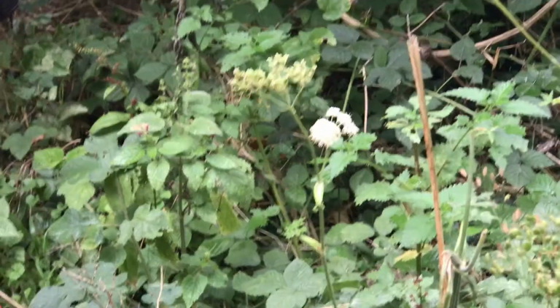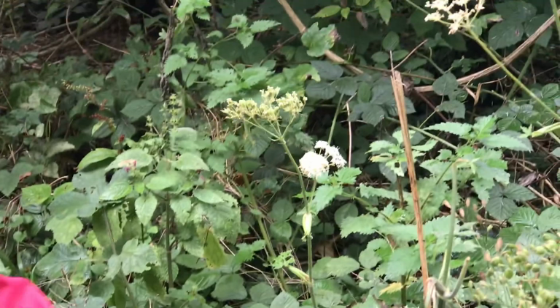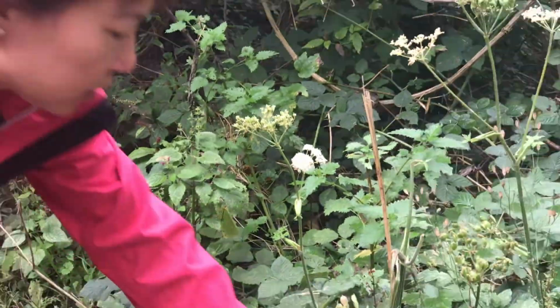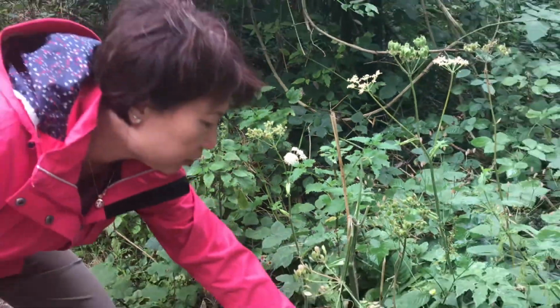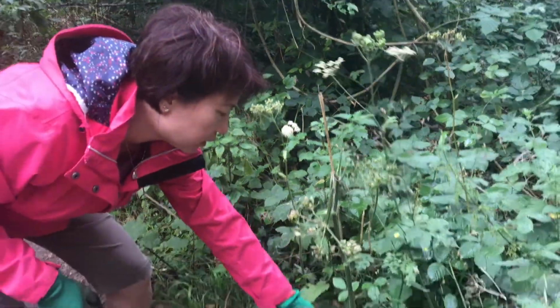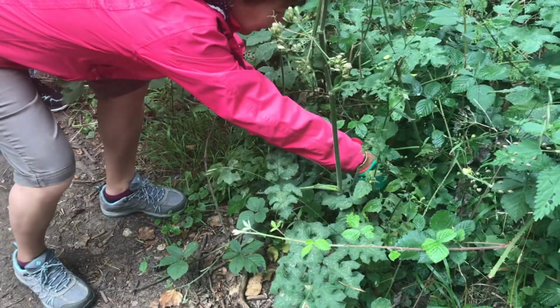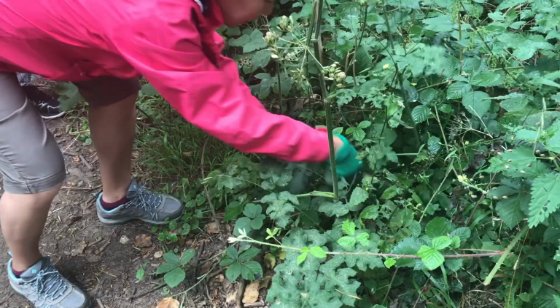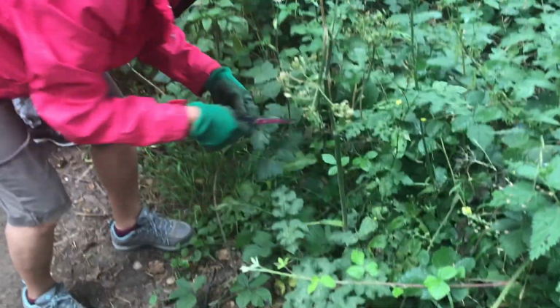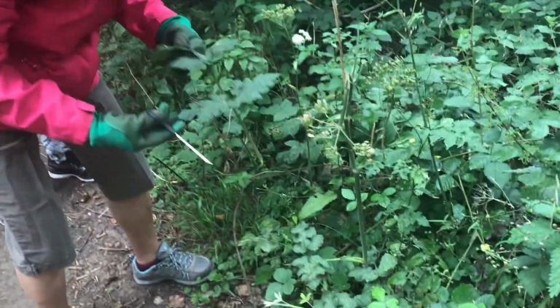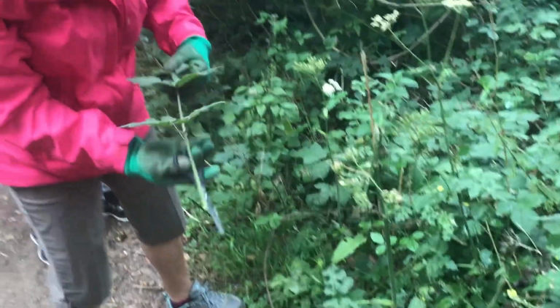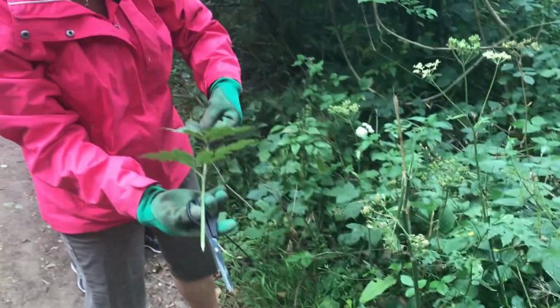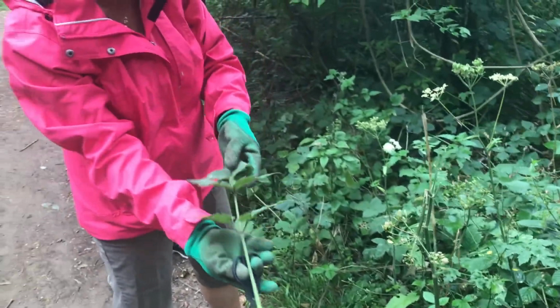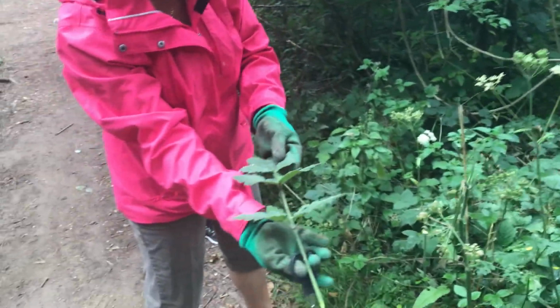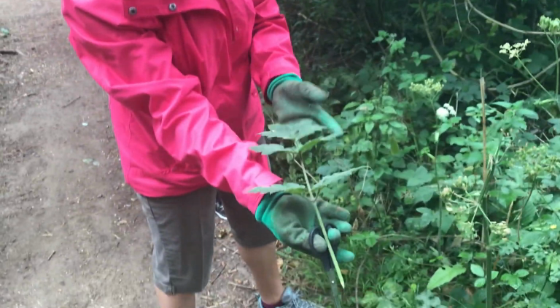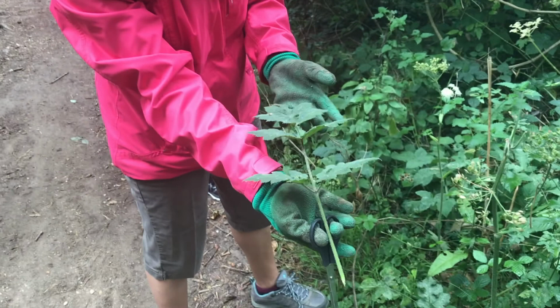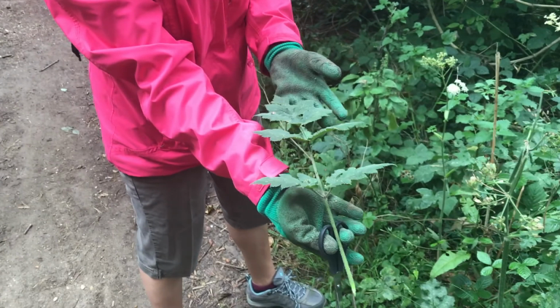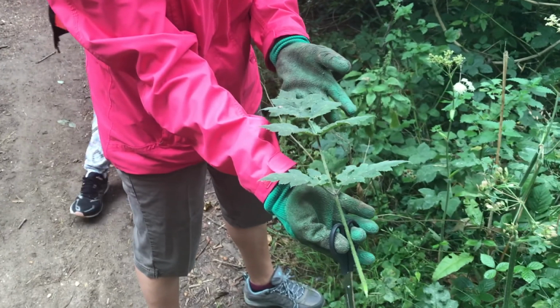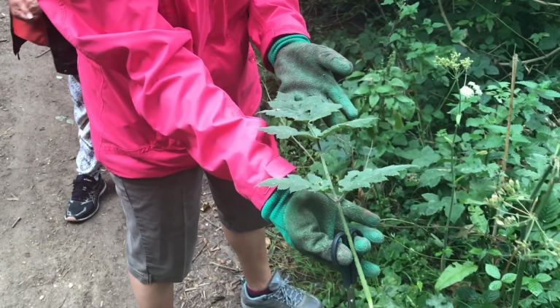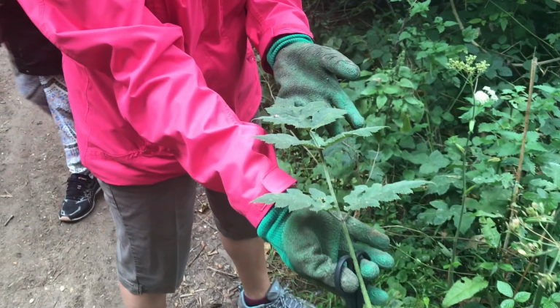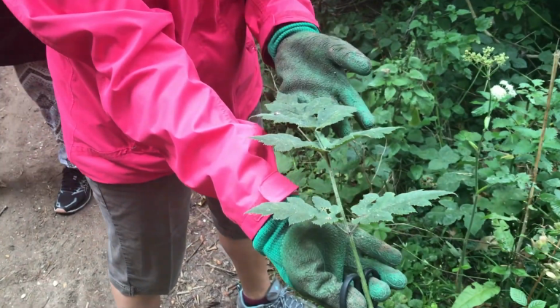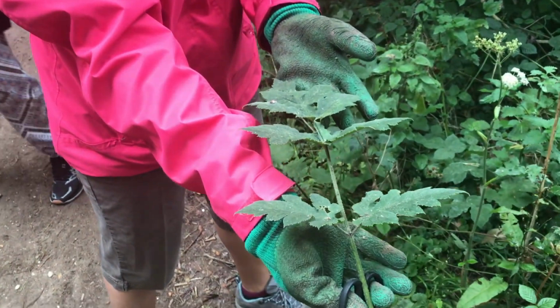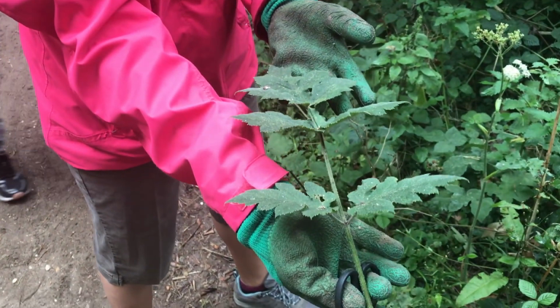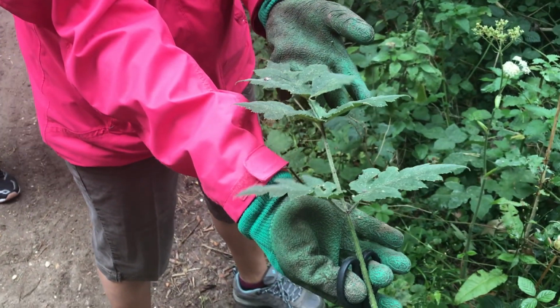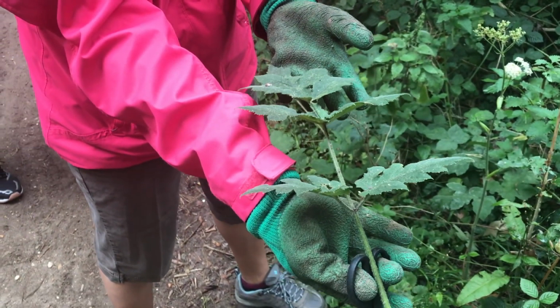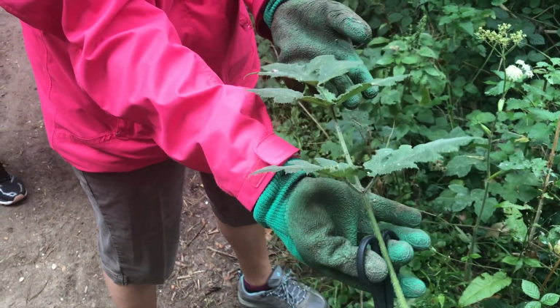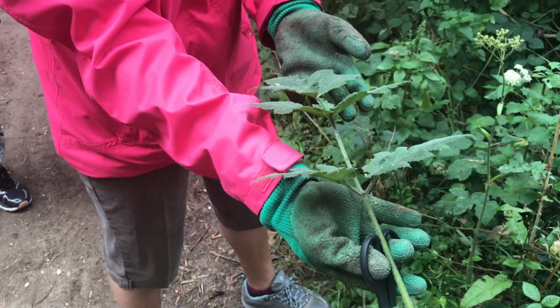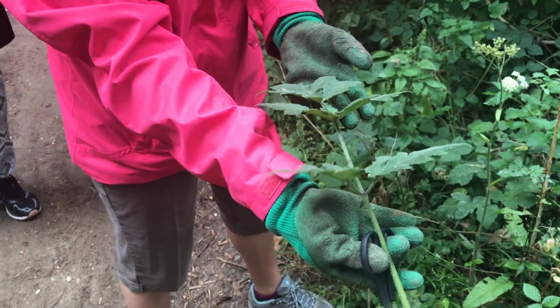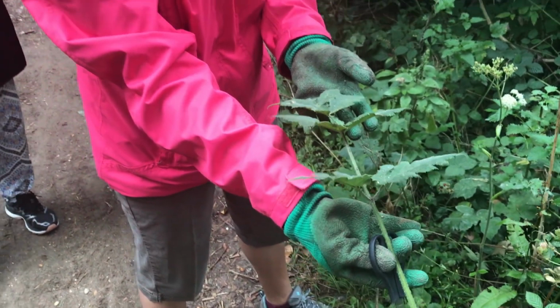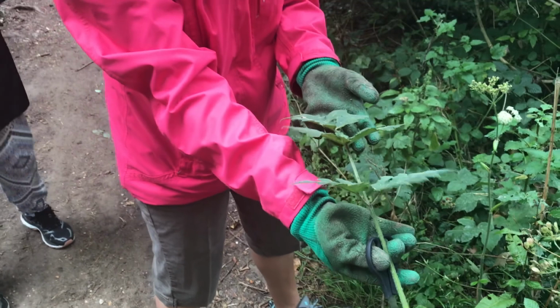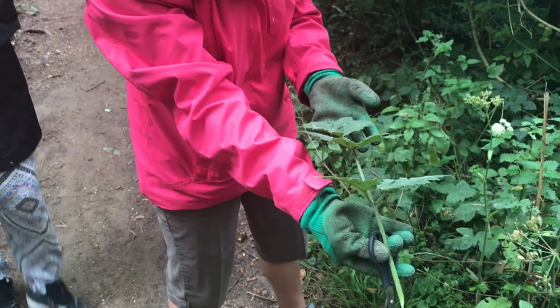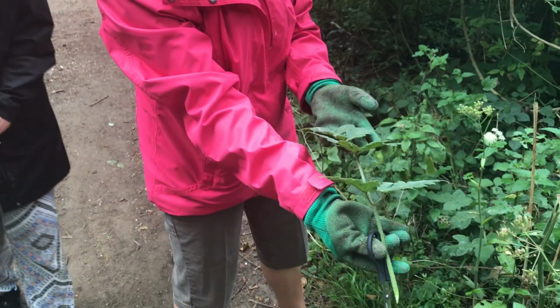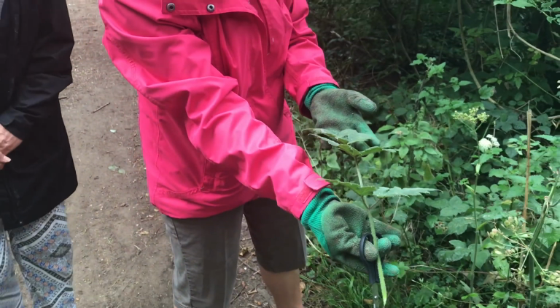I'm going to cut one of these leaves. This is the leaf of cow parsnip. I'm going to show you and compare this to the wild parsnip, how it looks.